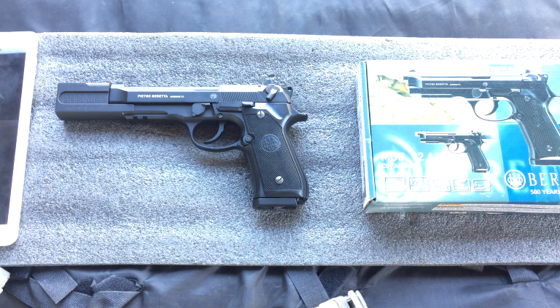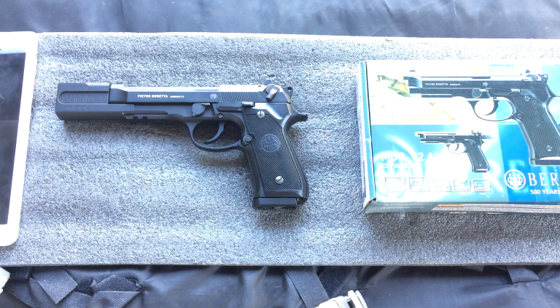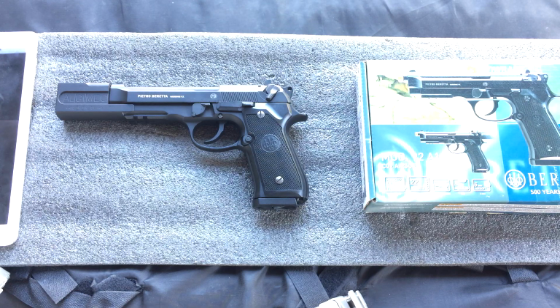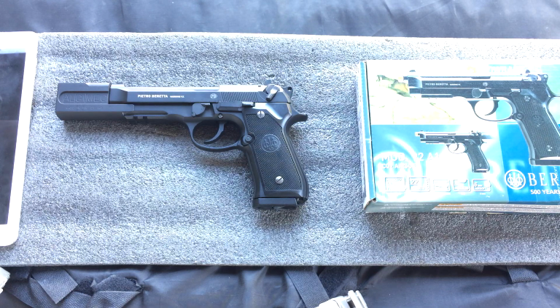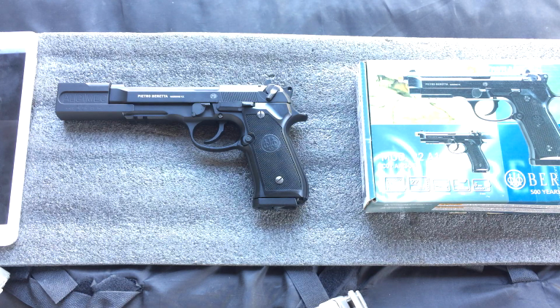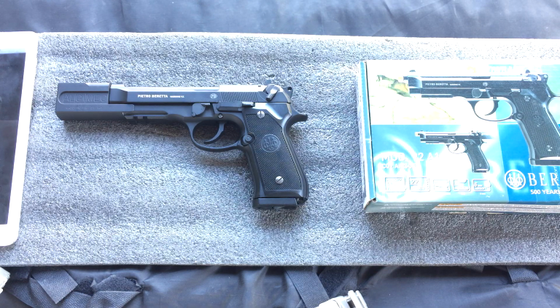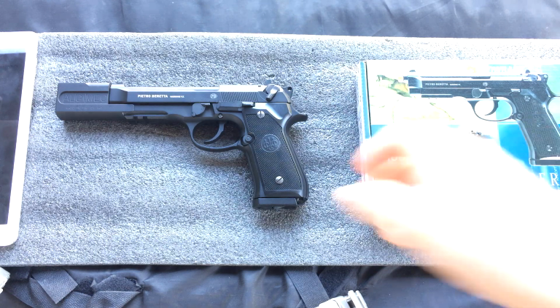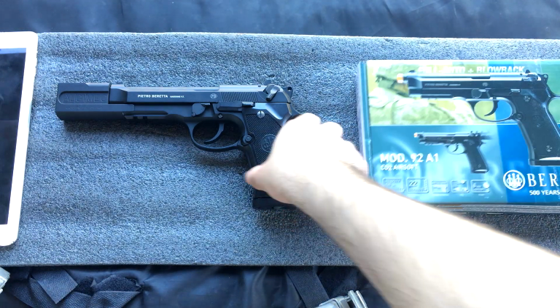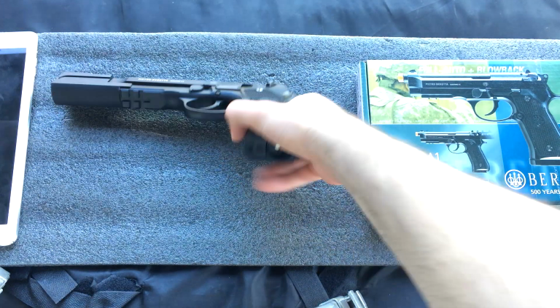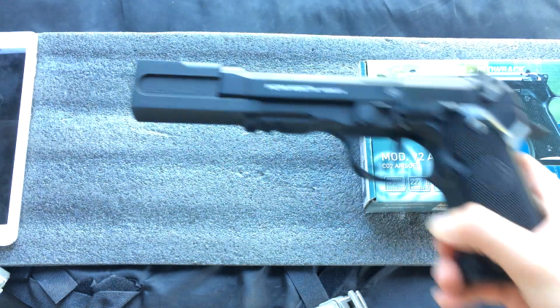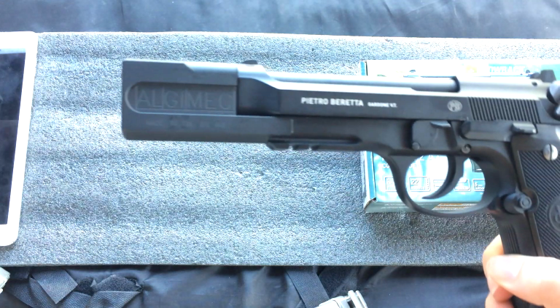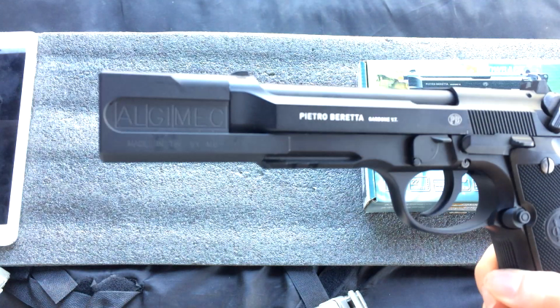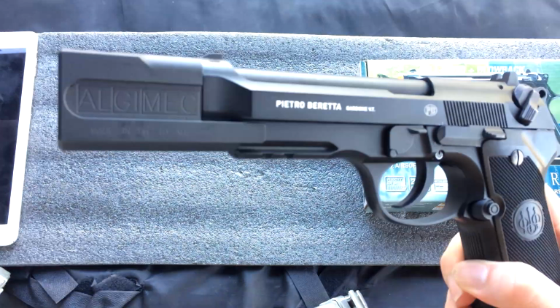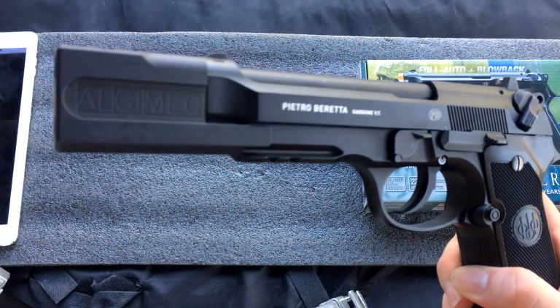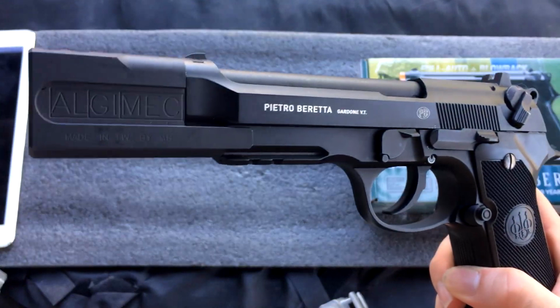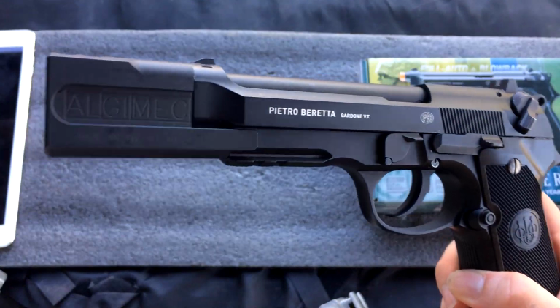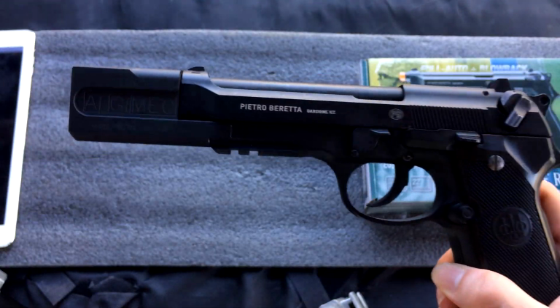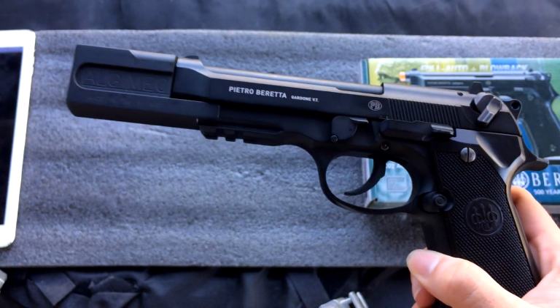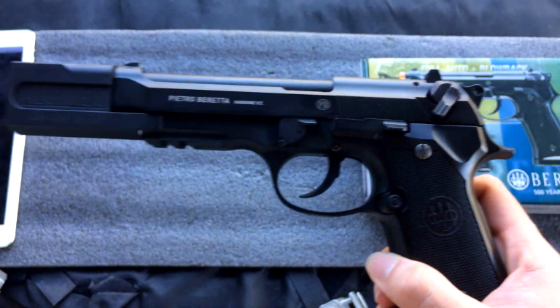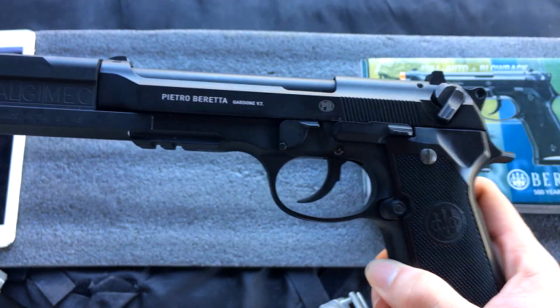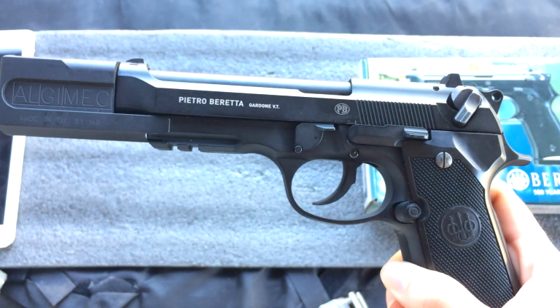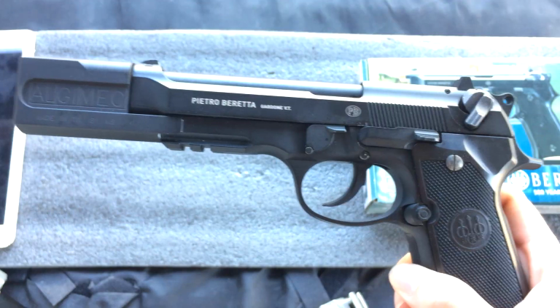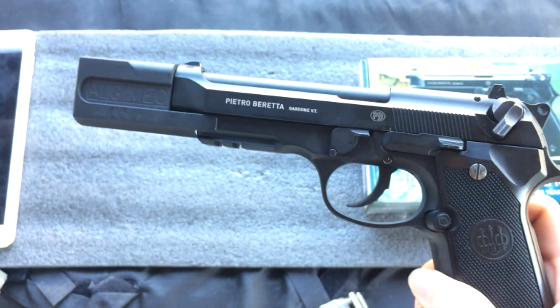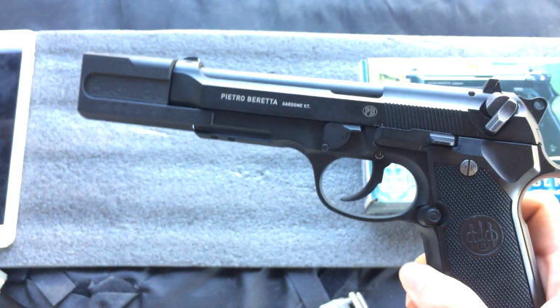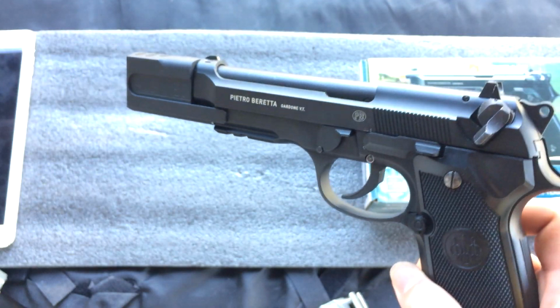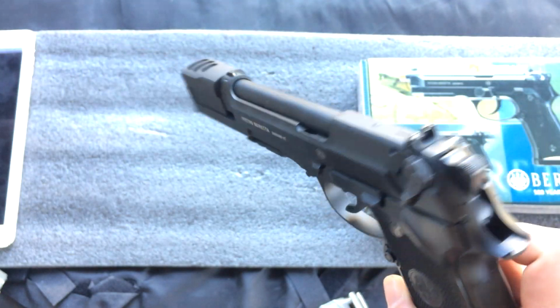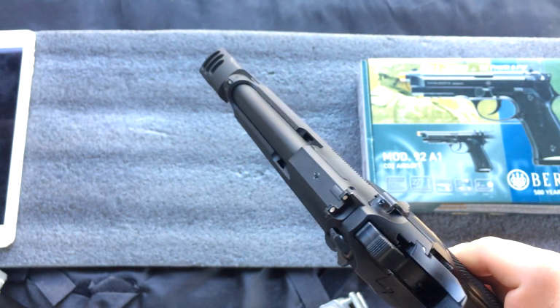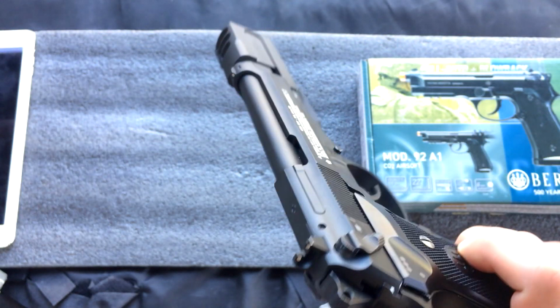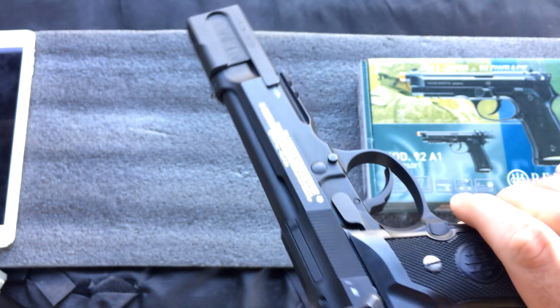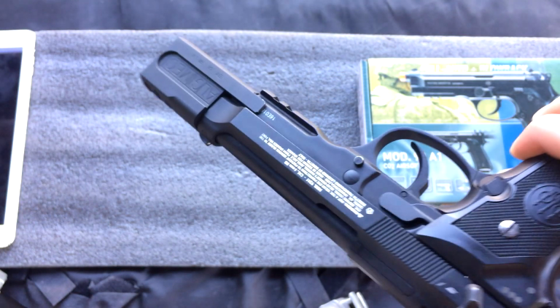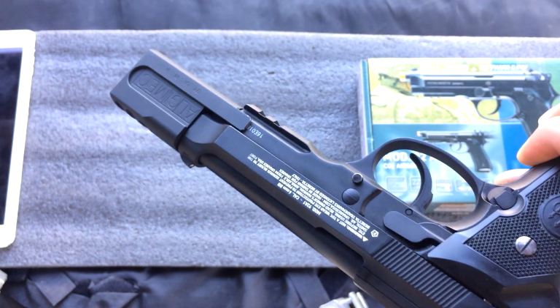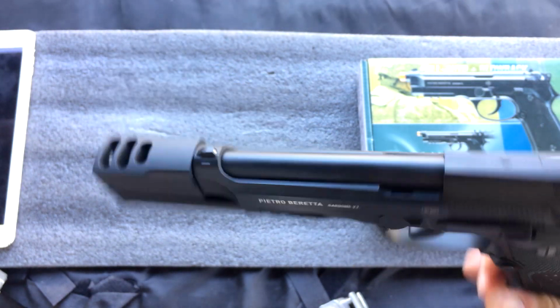The Beretta M92 and maybe a silver M9 are the only M9s that I really like. Another reason I like it is that you can put this Hitman comp on it. I love this — it's one of the main reasons I had to get this, because it would just look so badass with this Hitman comp on the front.